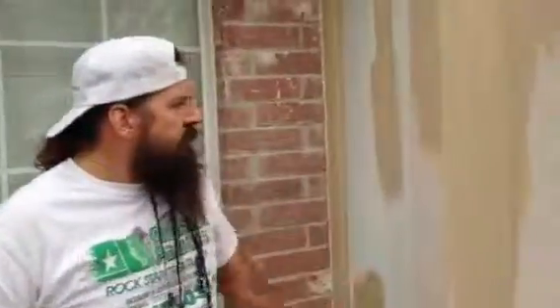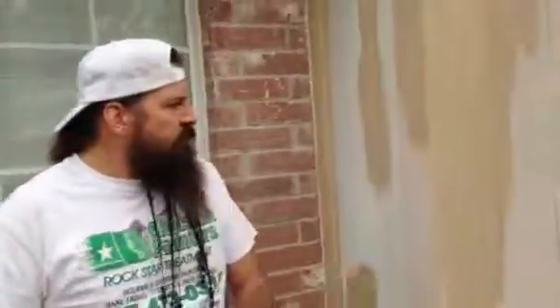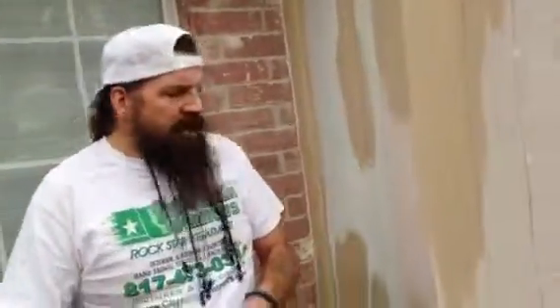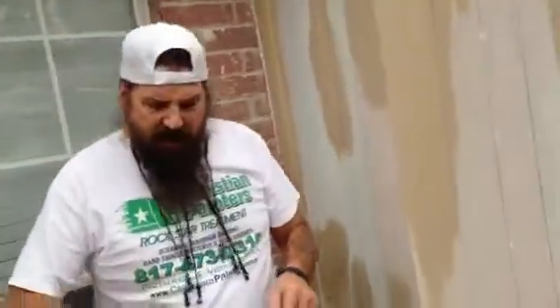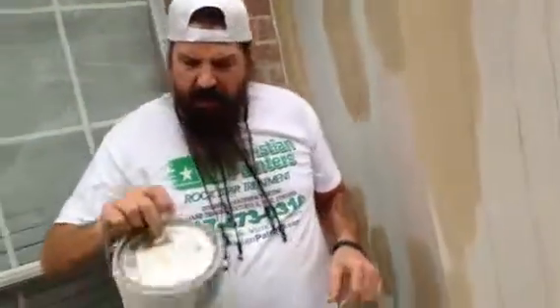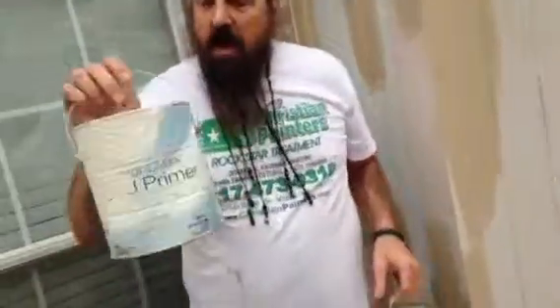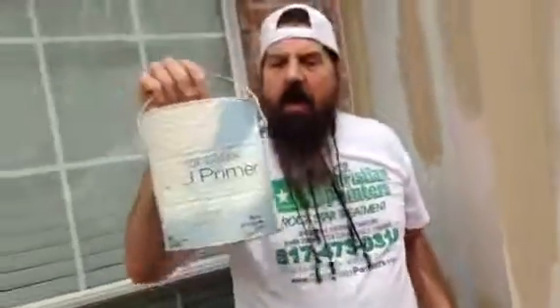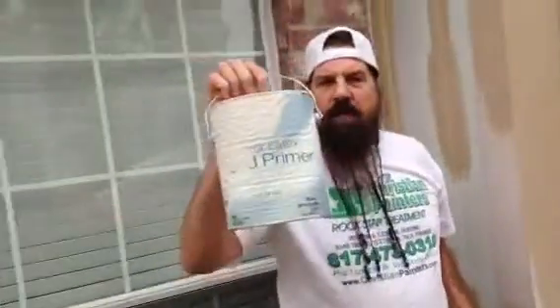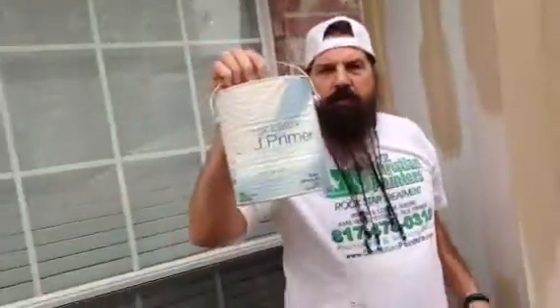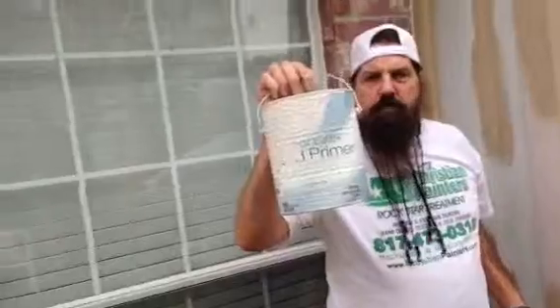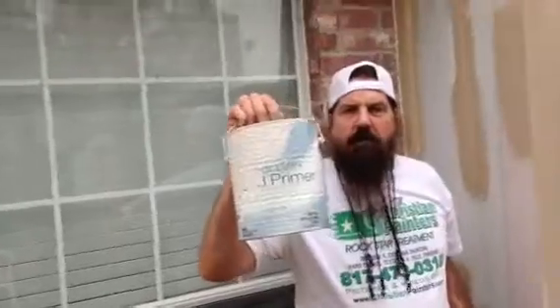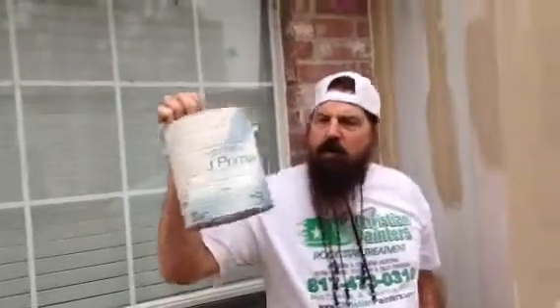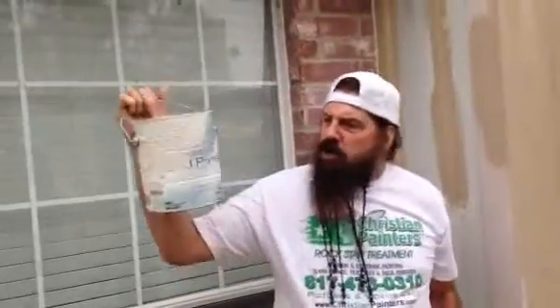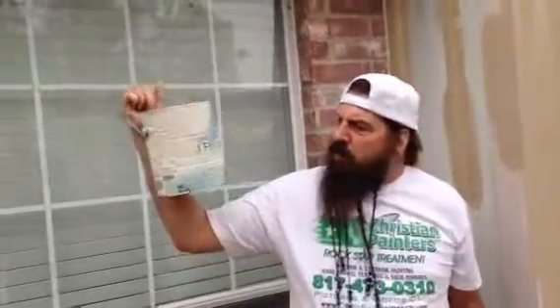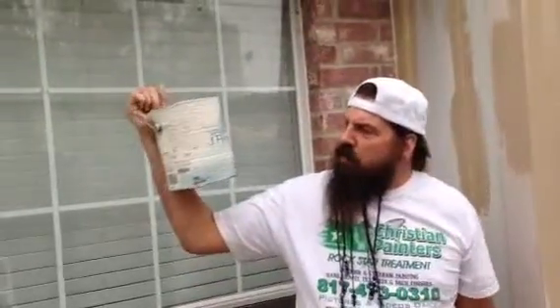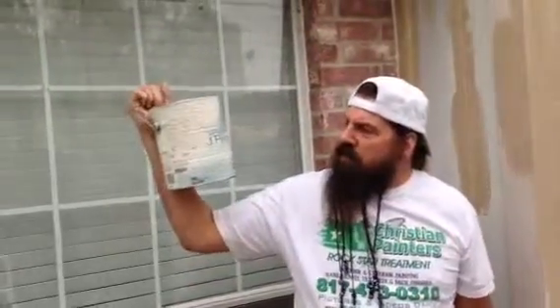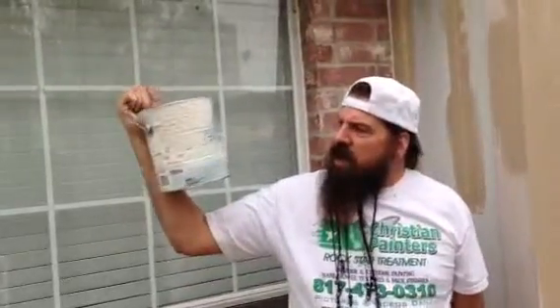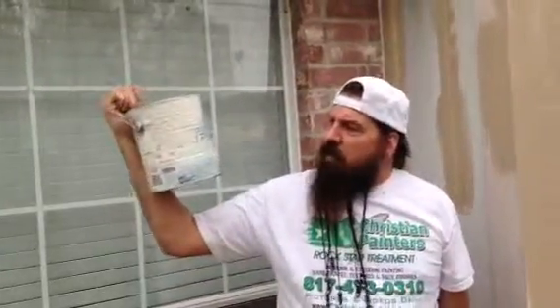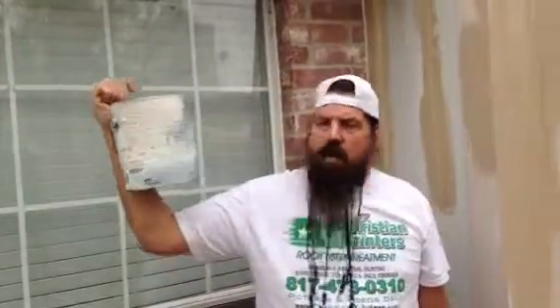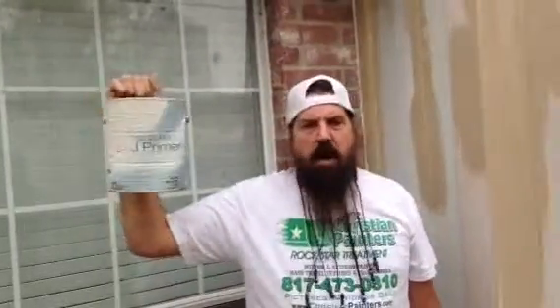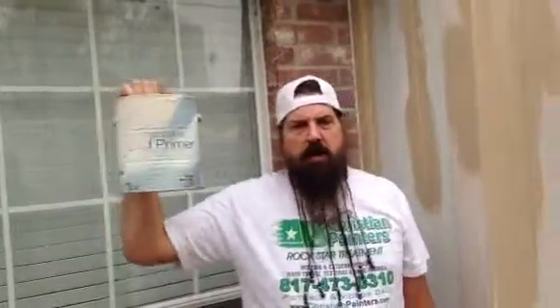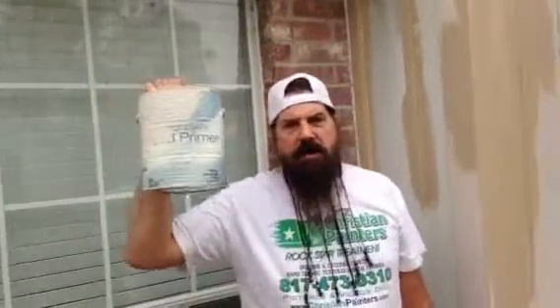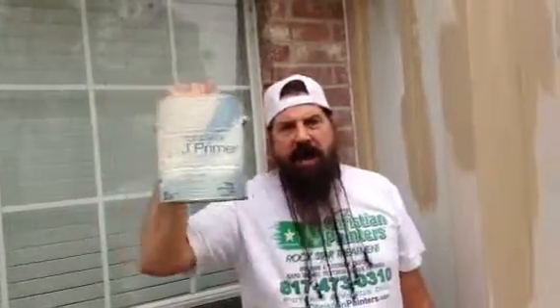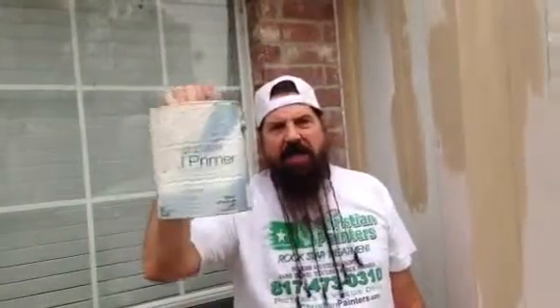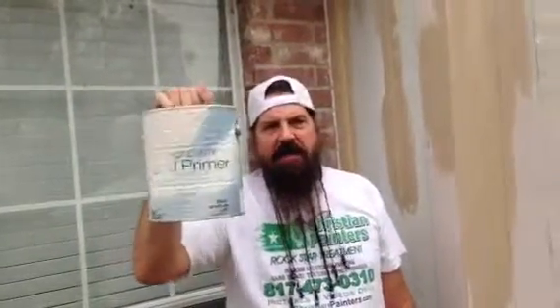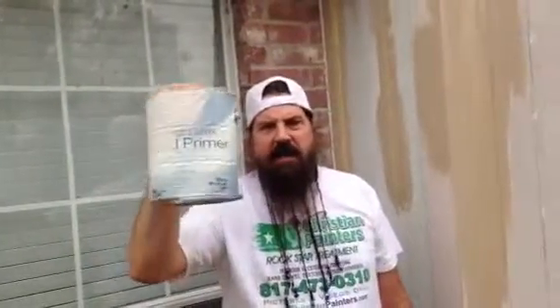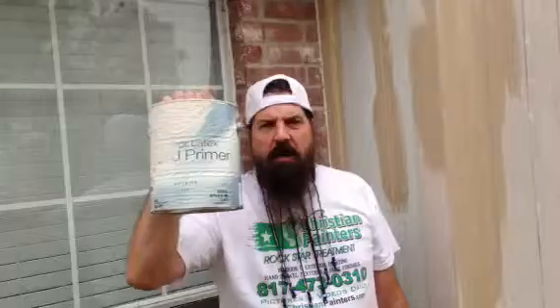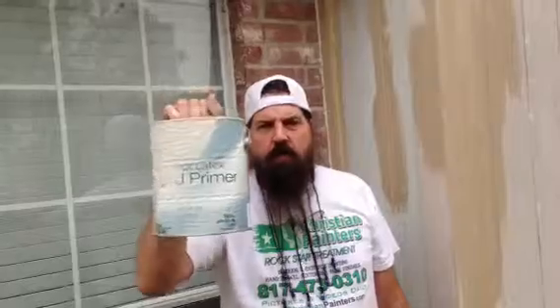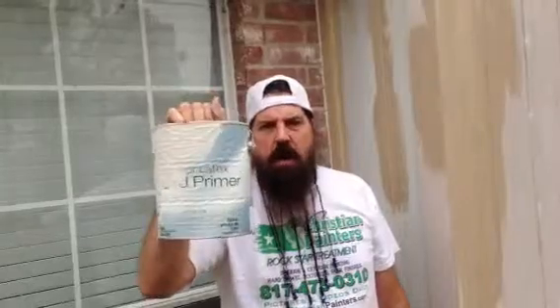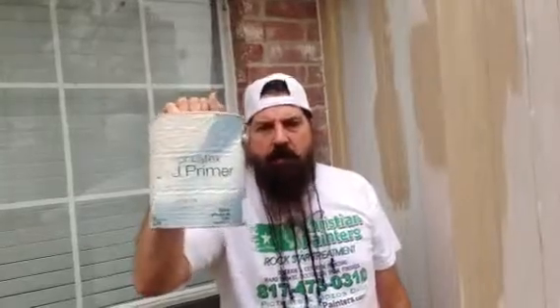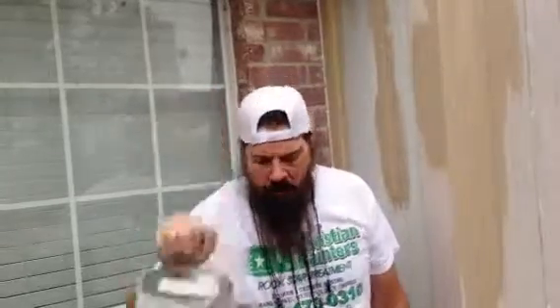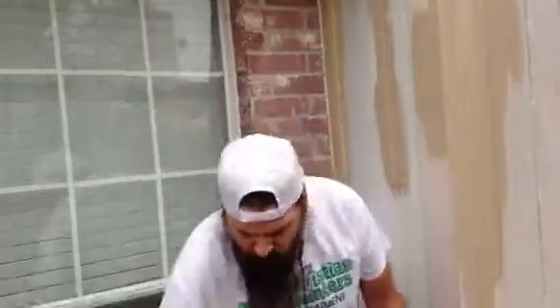After we've replaced the siding, all of this has been primed with Sherwin-Williams wood primer. This is an excellent wood primer for your home.